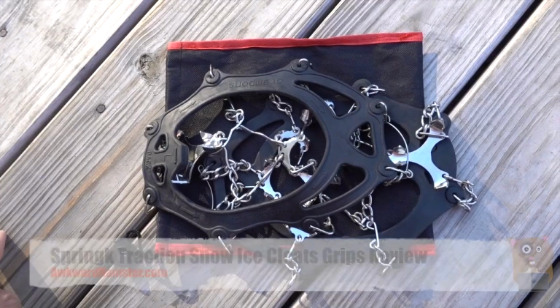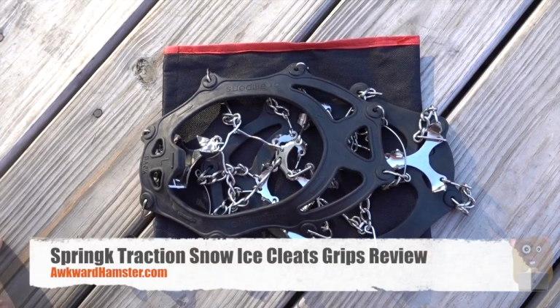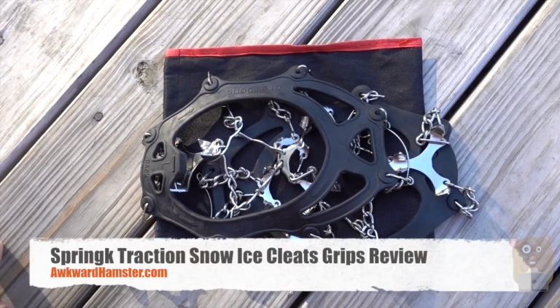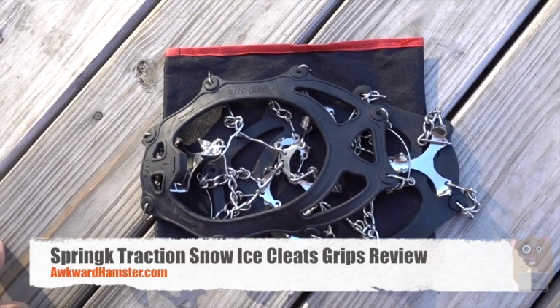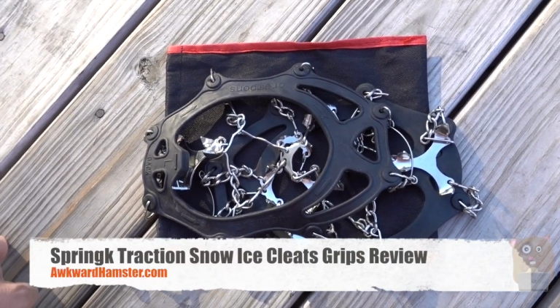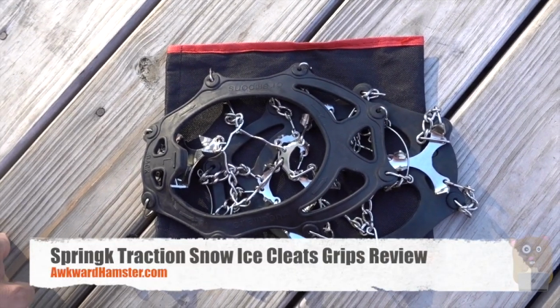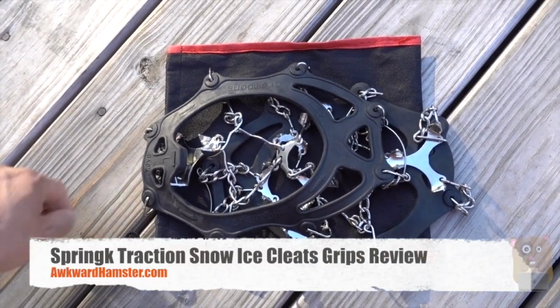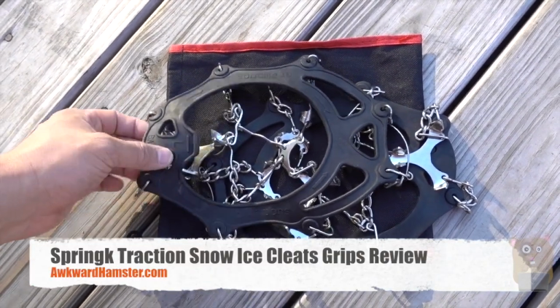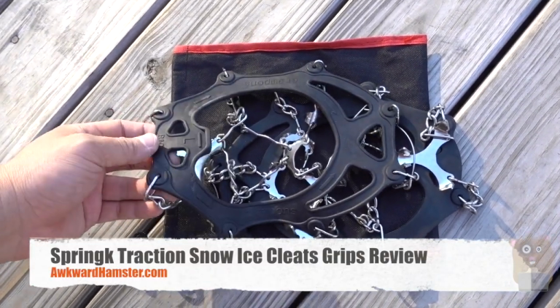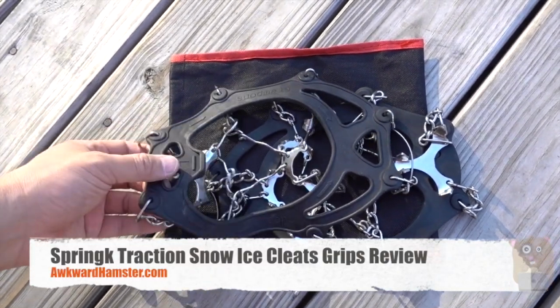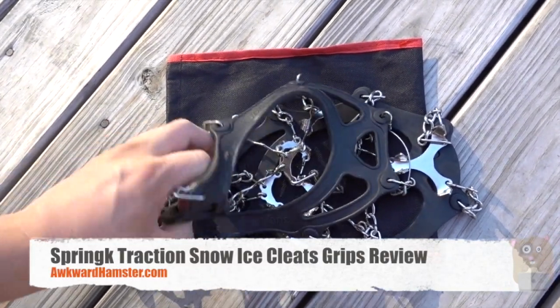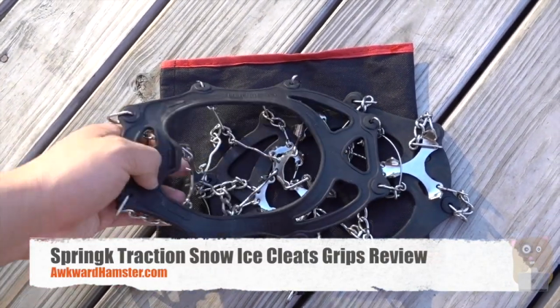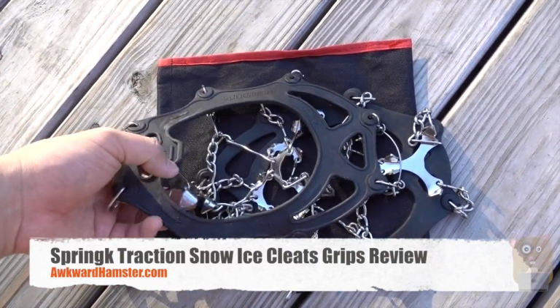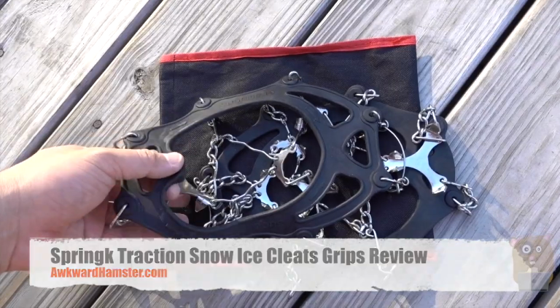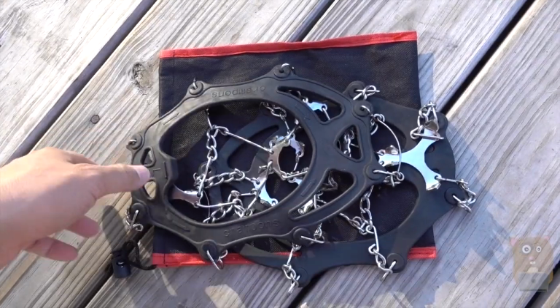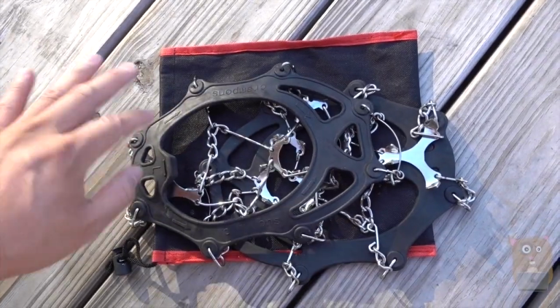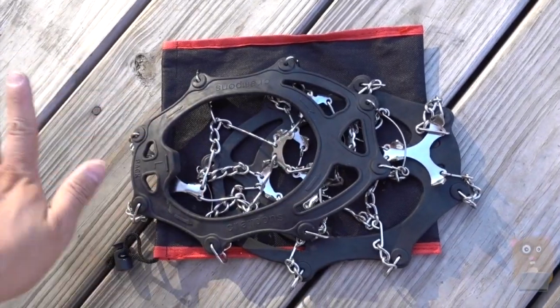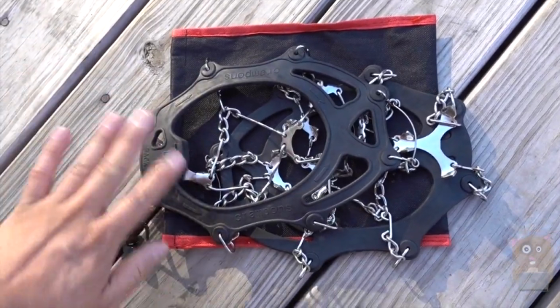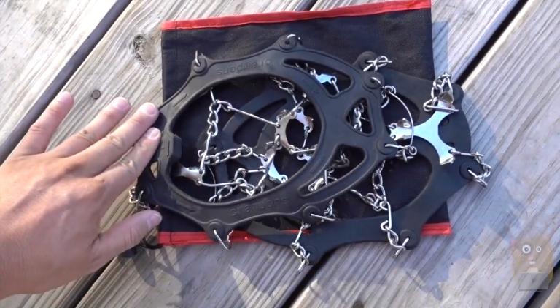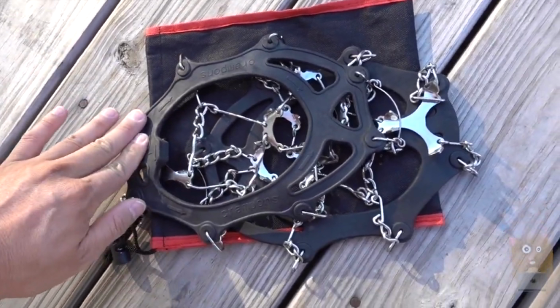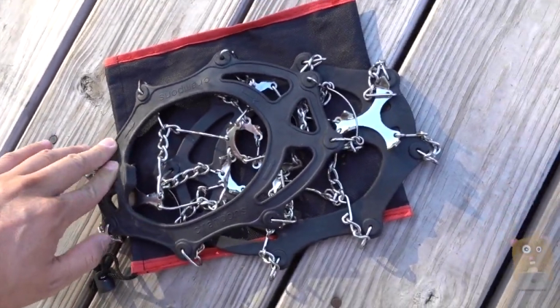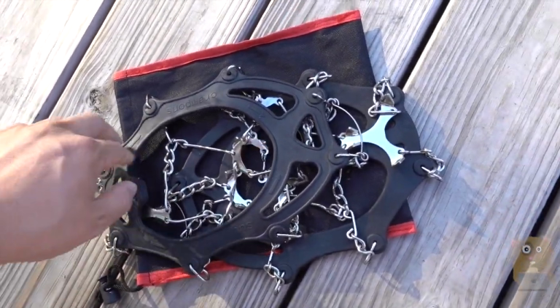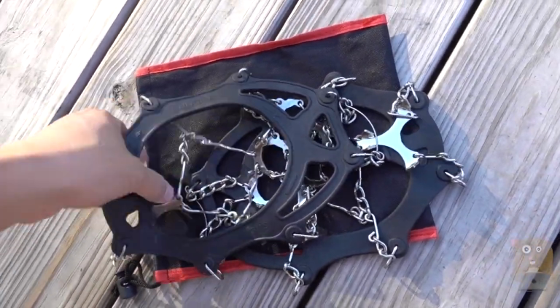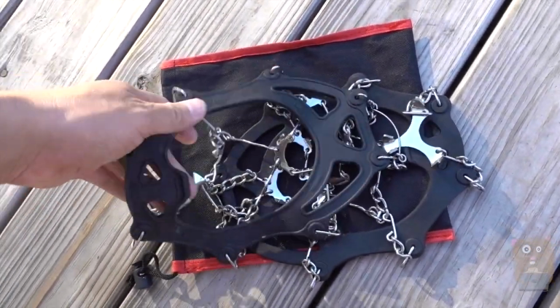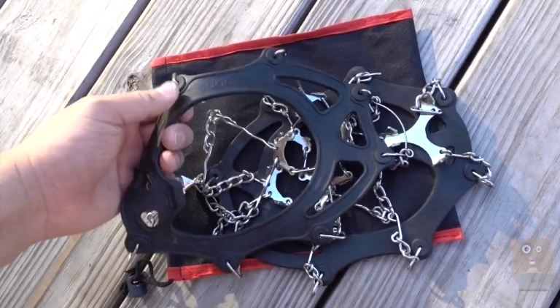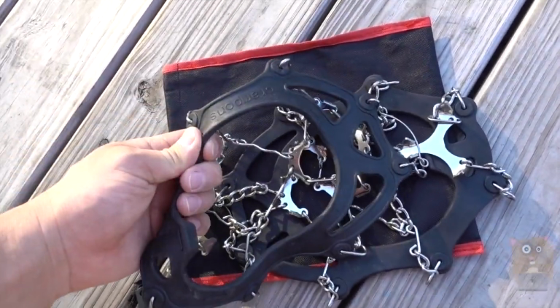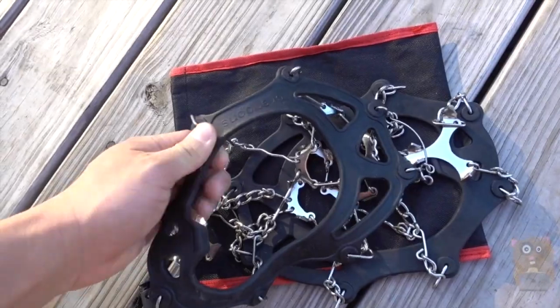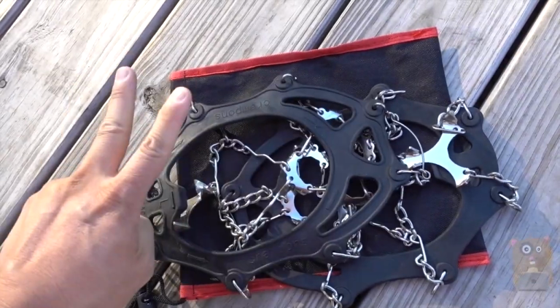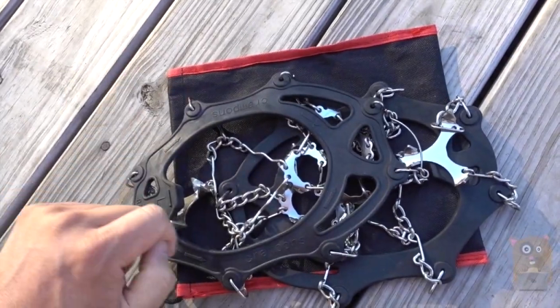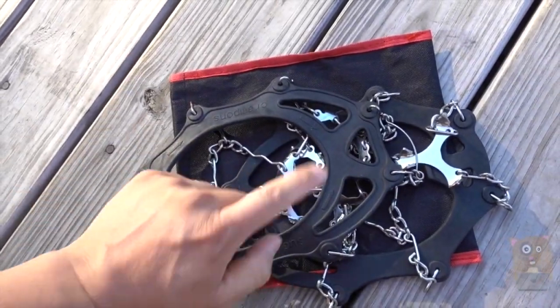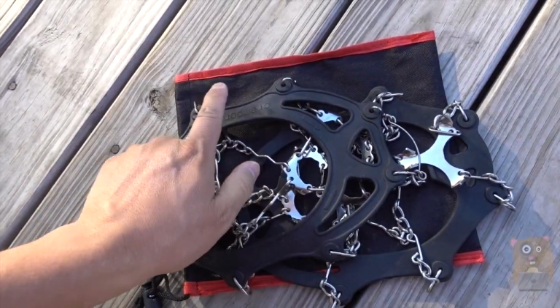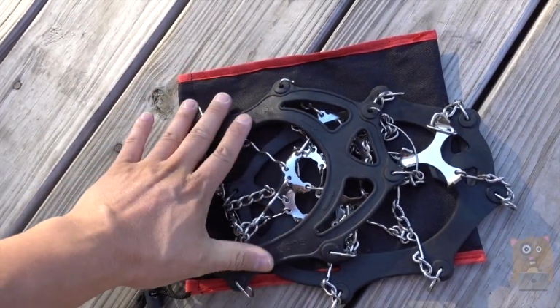Hi, welcome to Ogre Amster. Today I'll be reviewing the Spring-K Ice Snow Cleats. These just slip on your existing shoes, whether it's boots, shoes, or sneakers. It's plastic, and comes in two different sizes: medium or large.